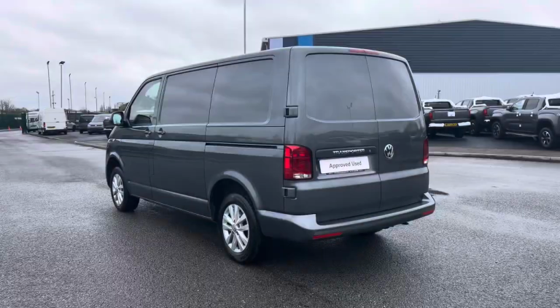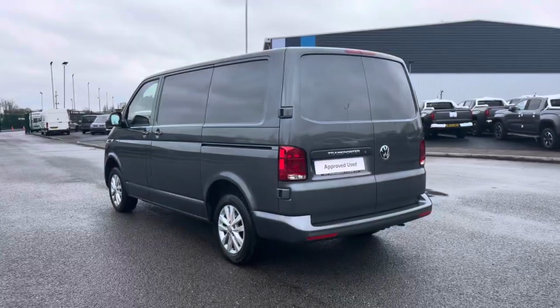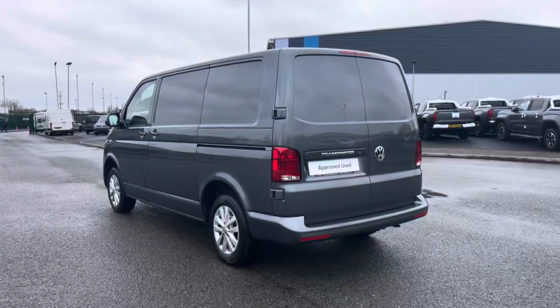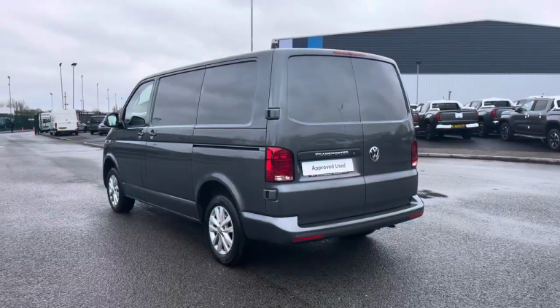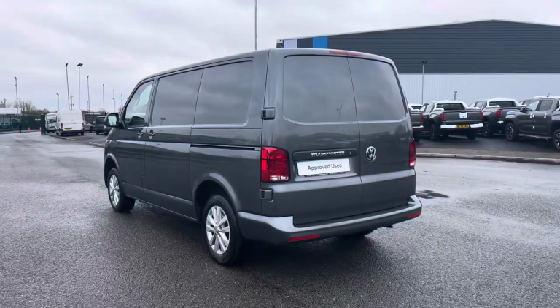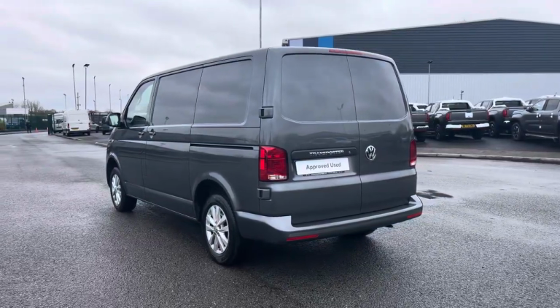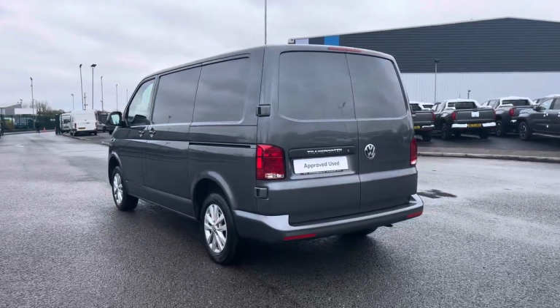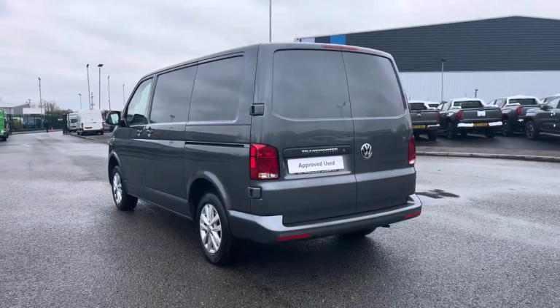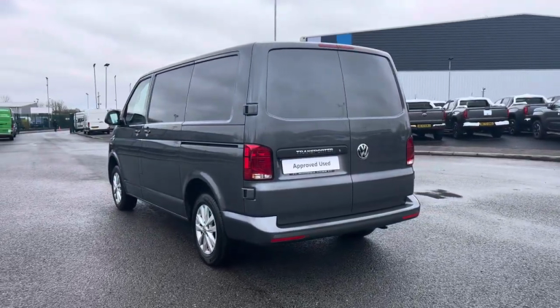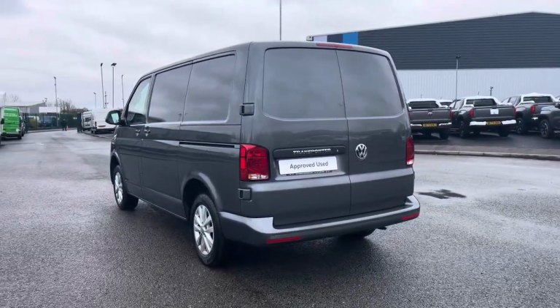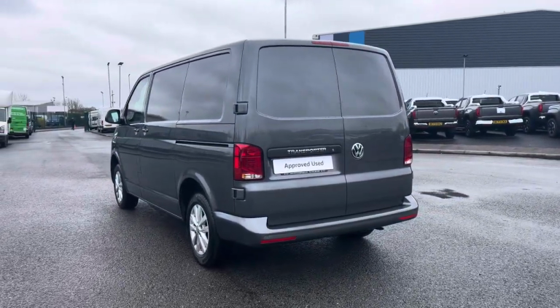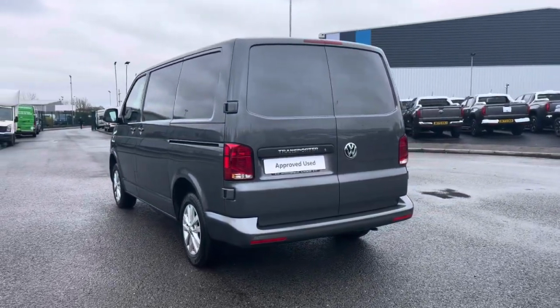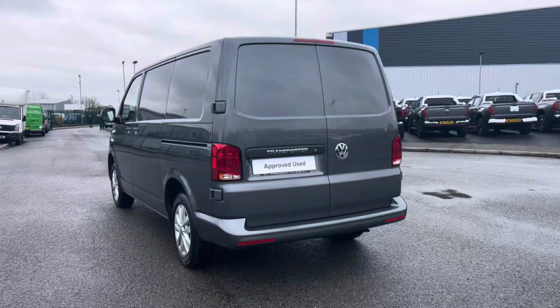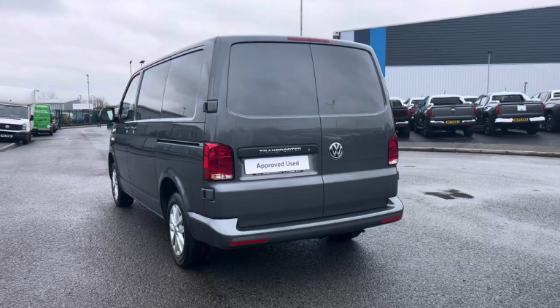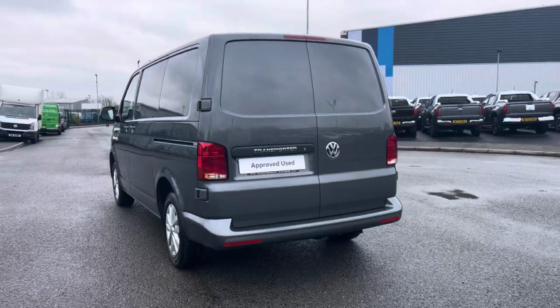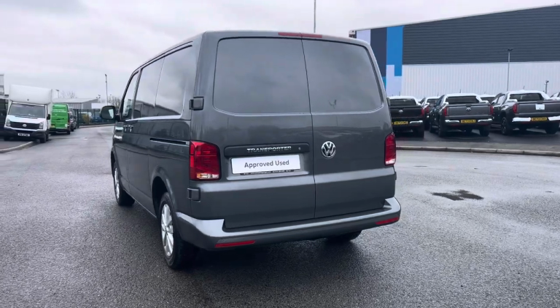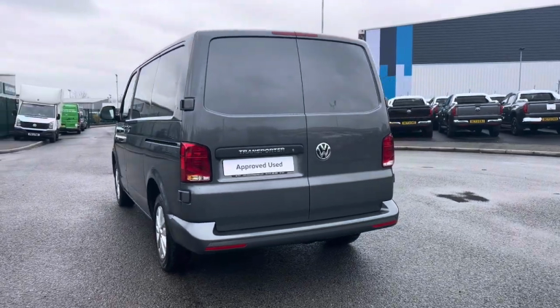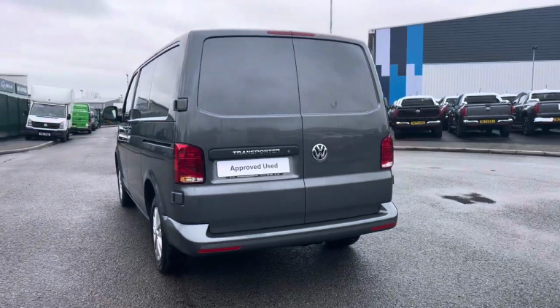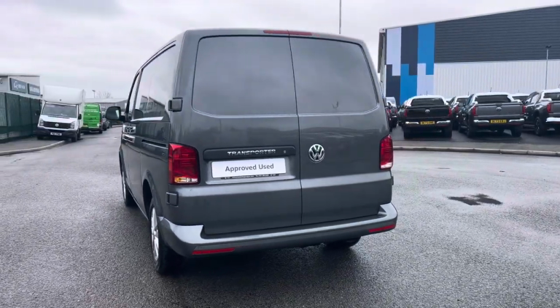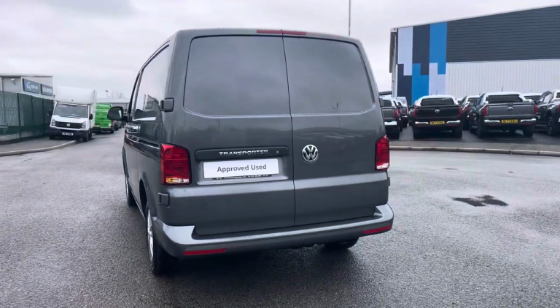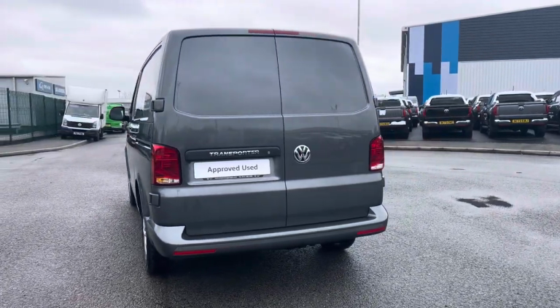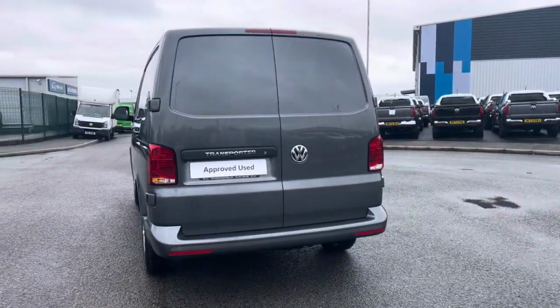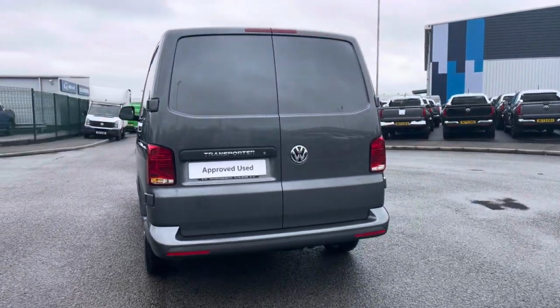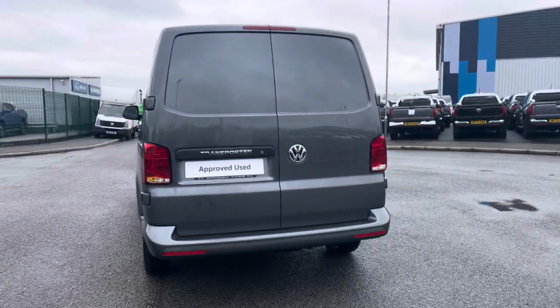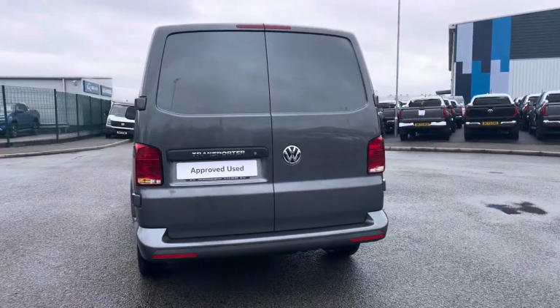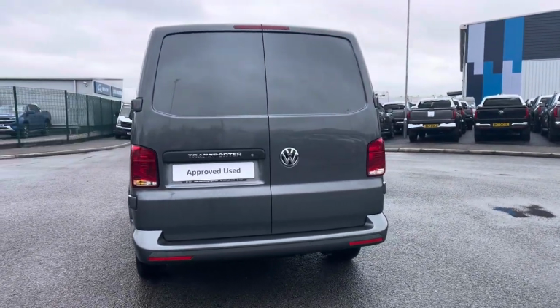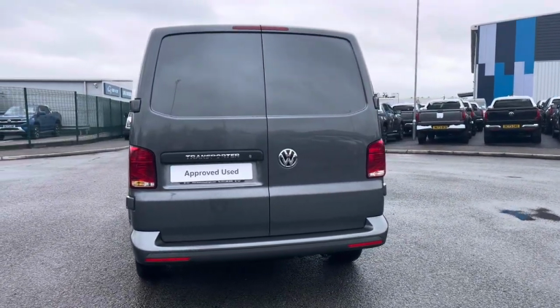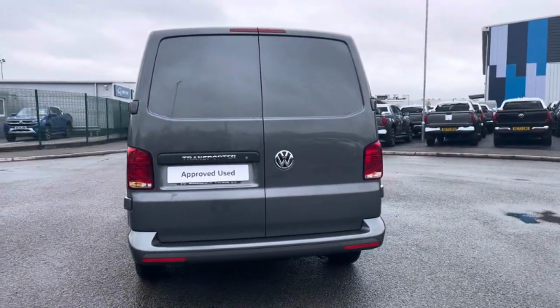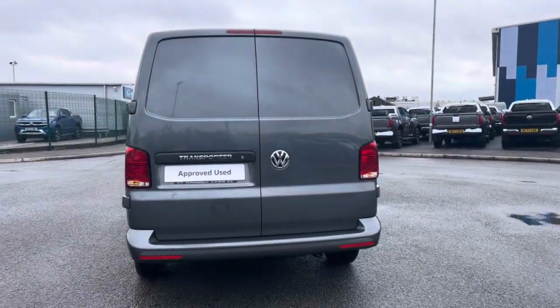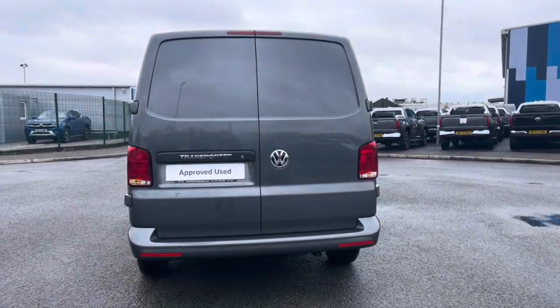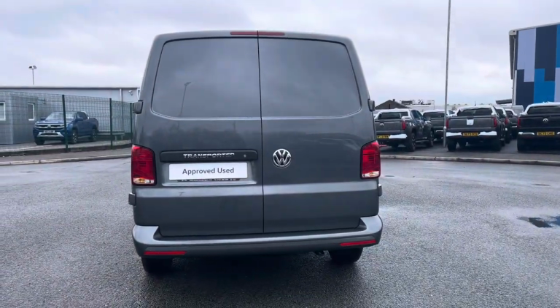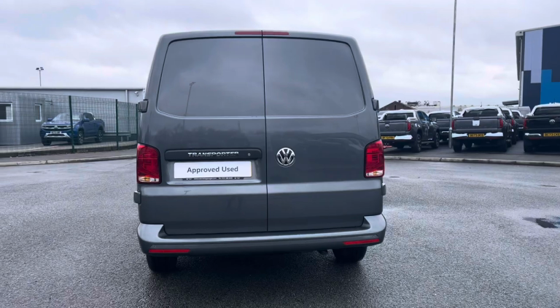This 5-speed manual joins our approved used stock having done just under 7,000 miles, boasting a 2-litre diesel engine with 110 PS power output.